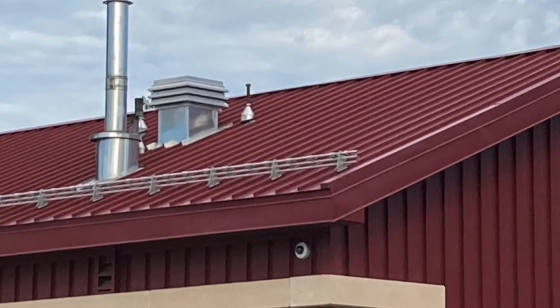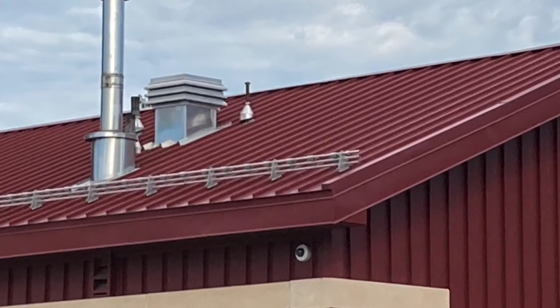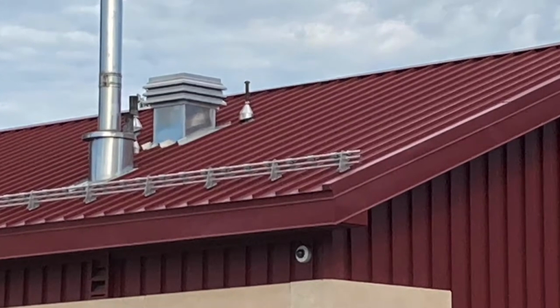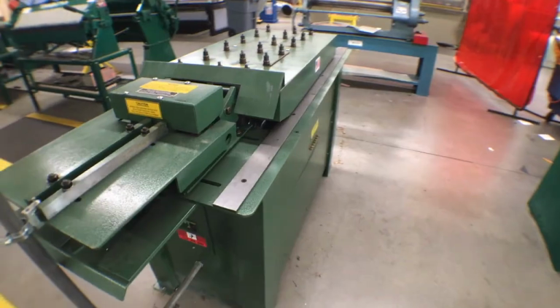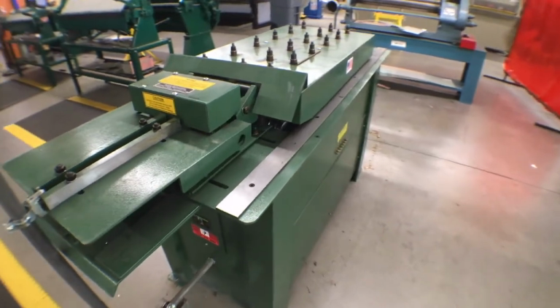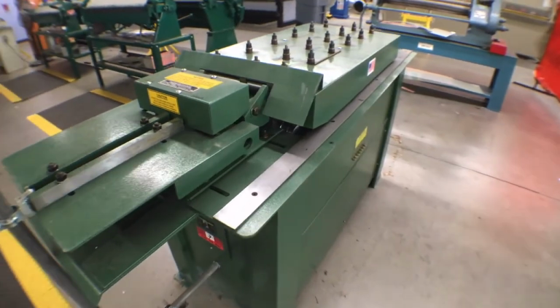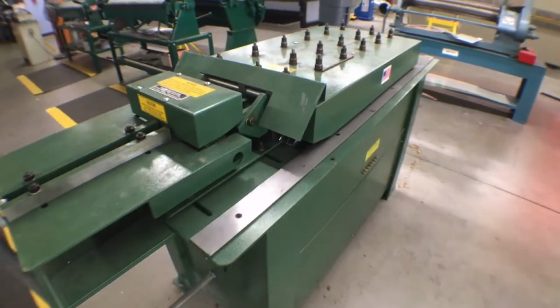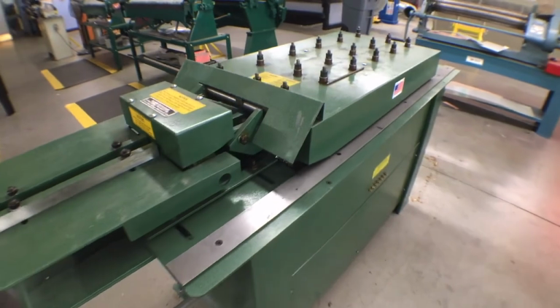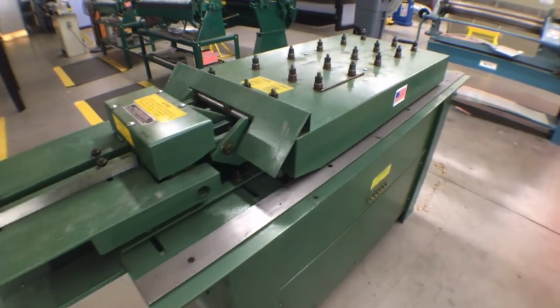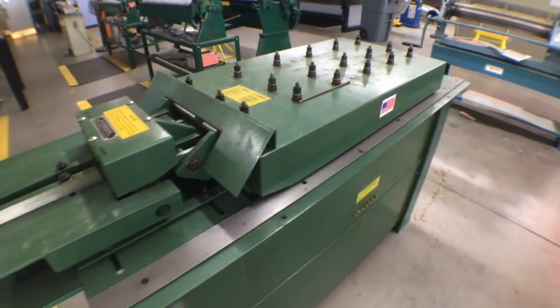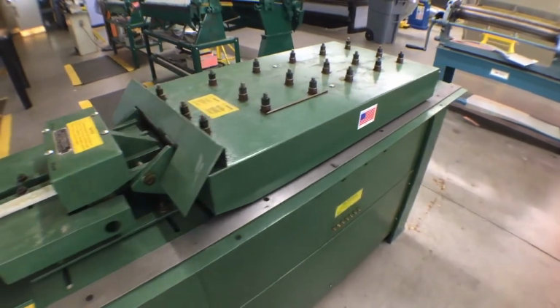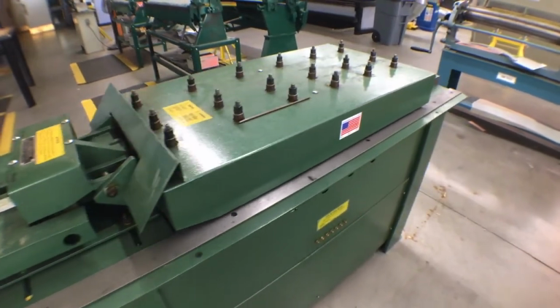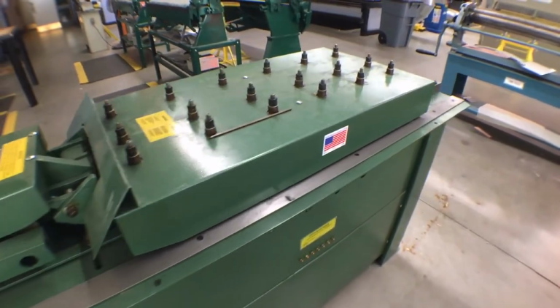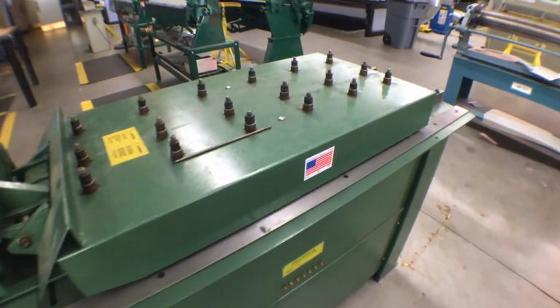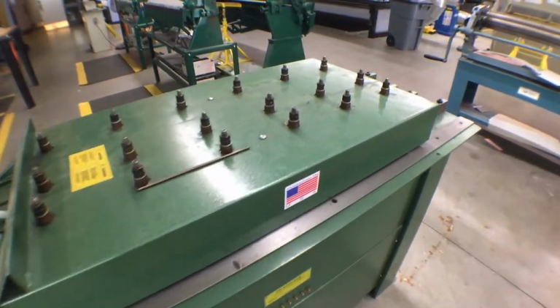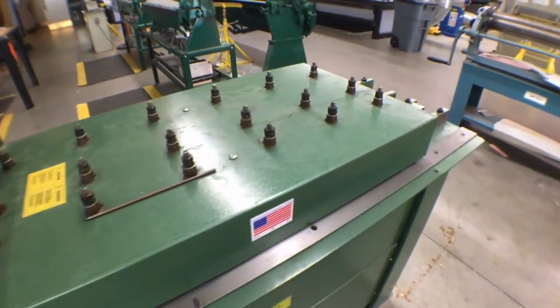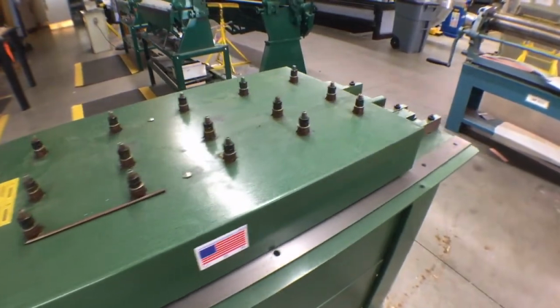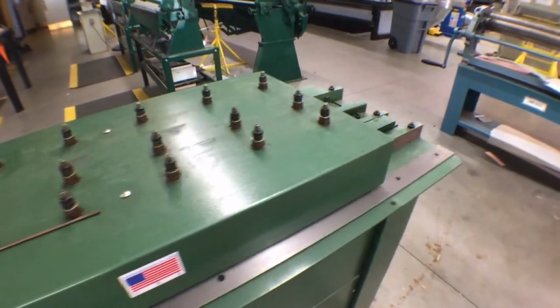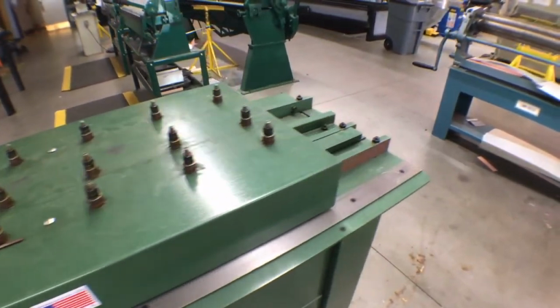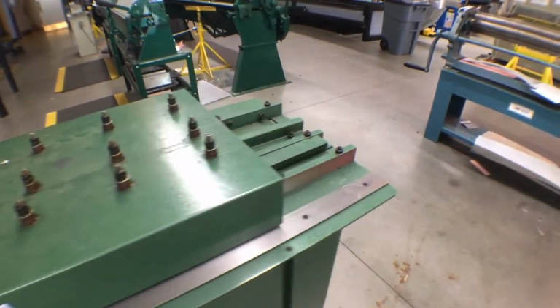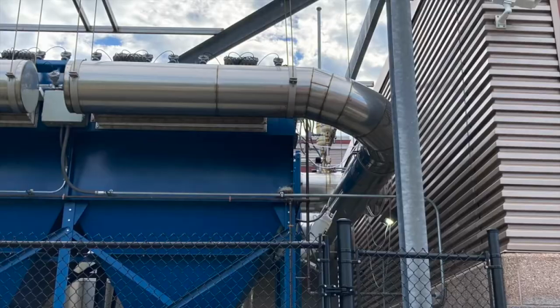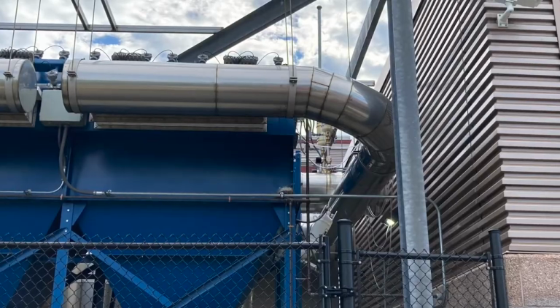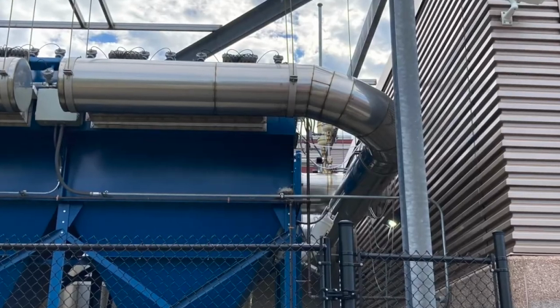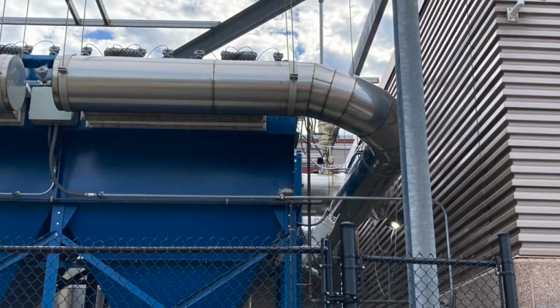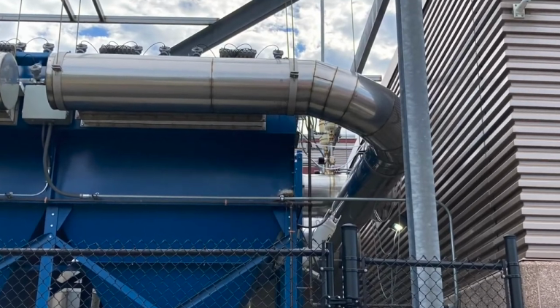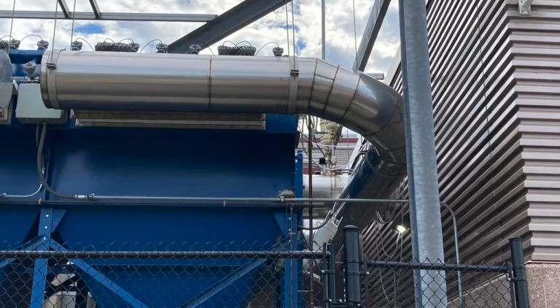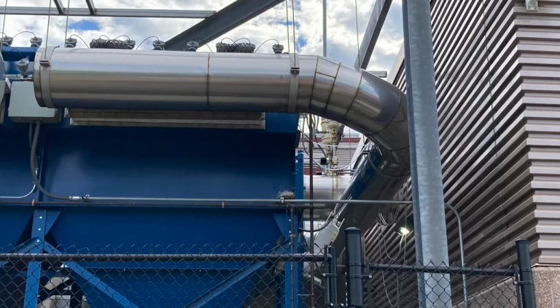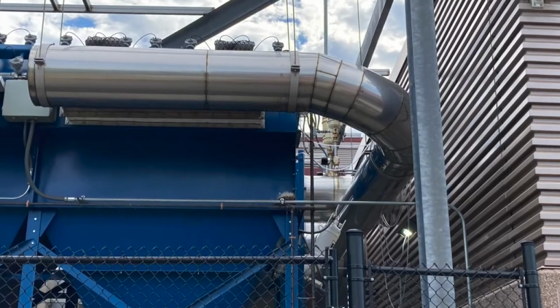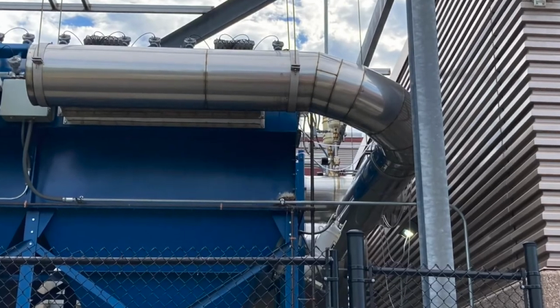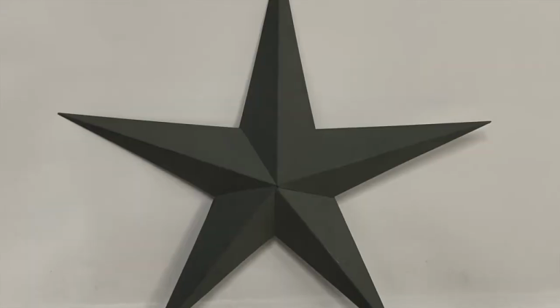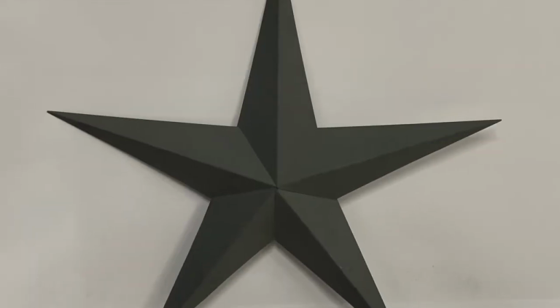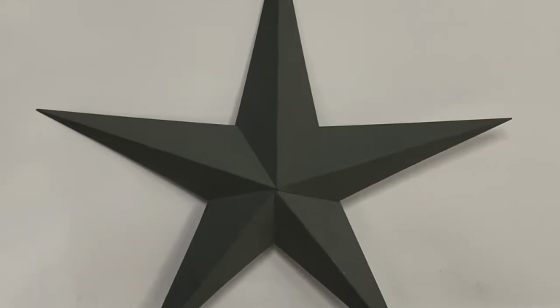Education includes learning how to use machines, tools and equipment like shears, press brakes, hand brakes, vending rolls, welding machines, and many others.